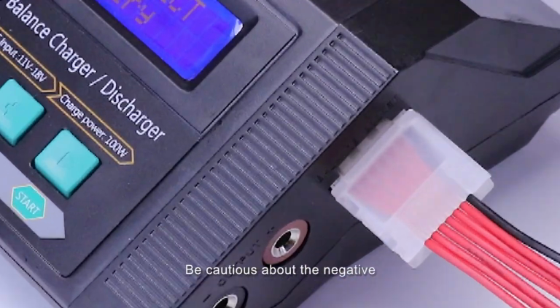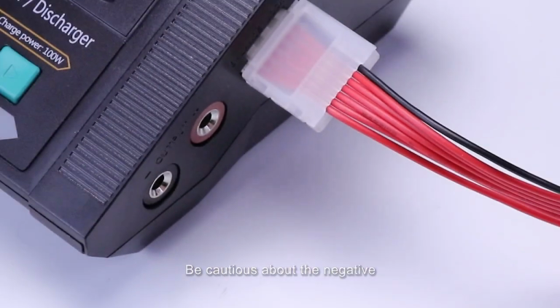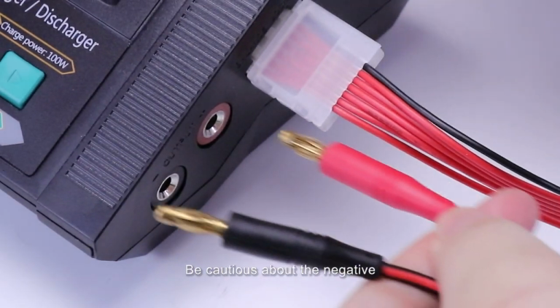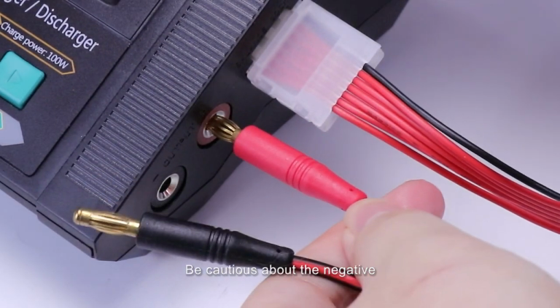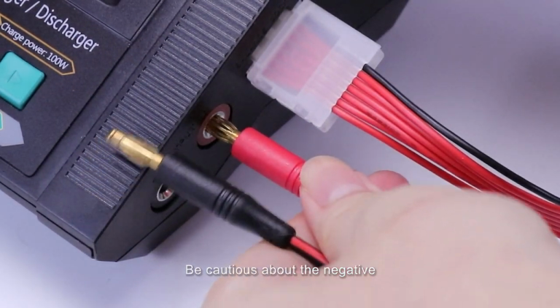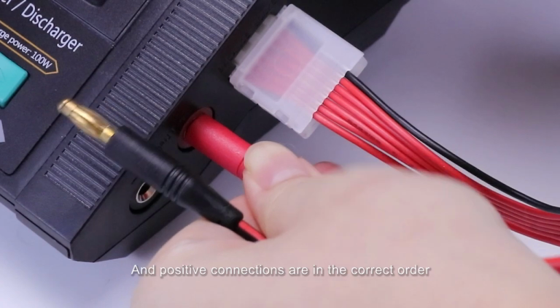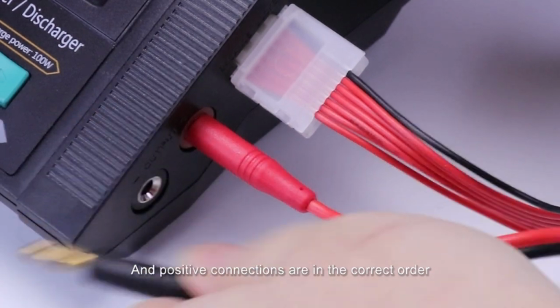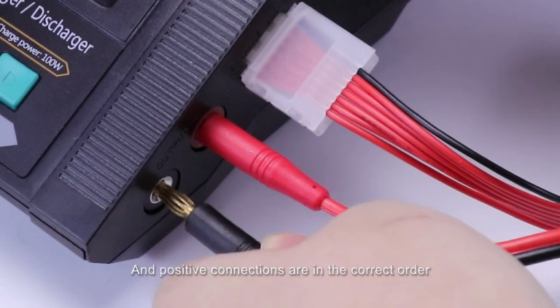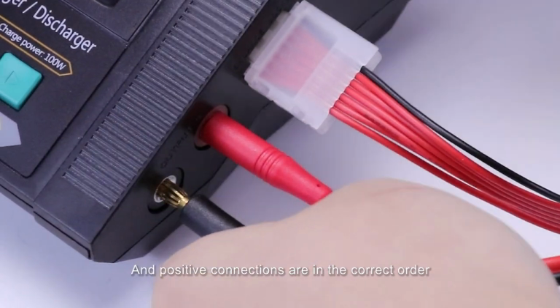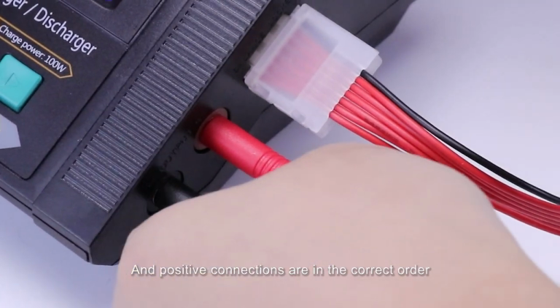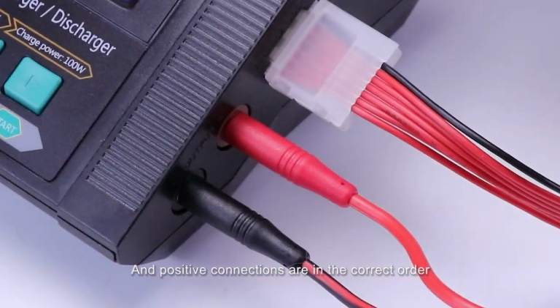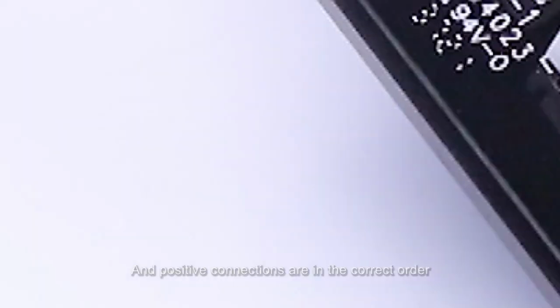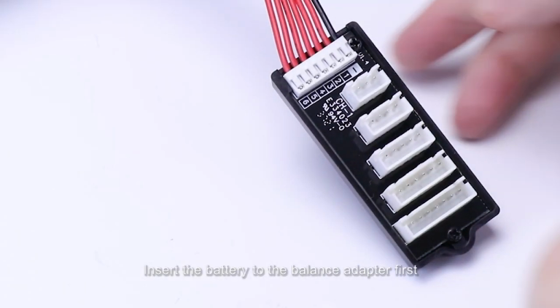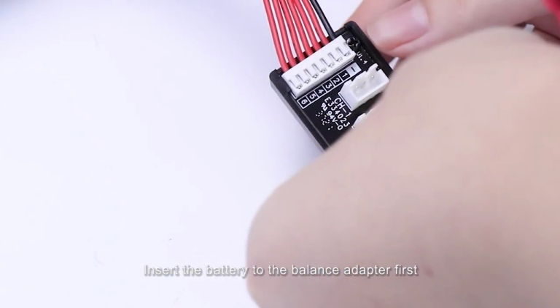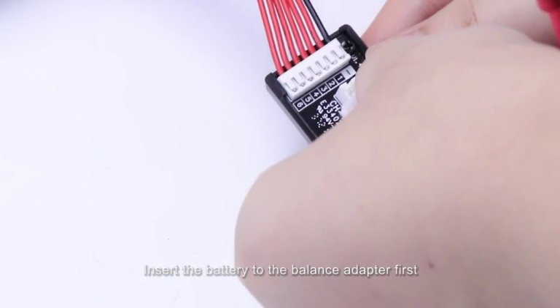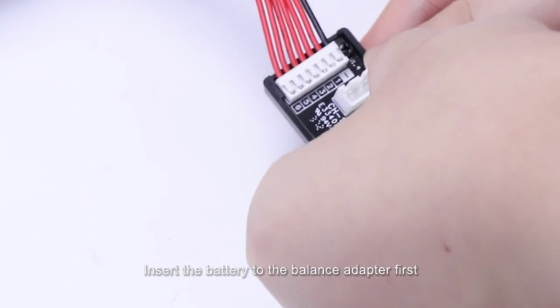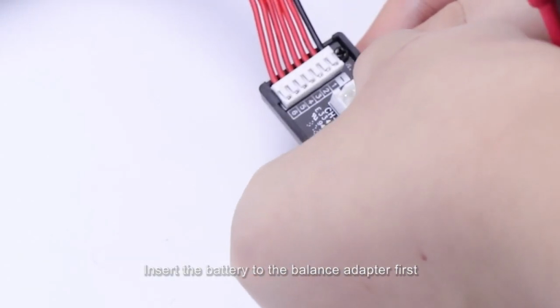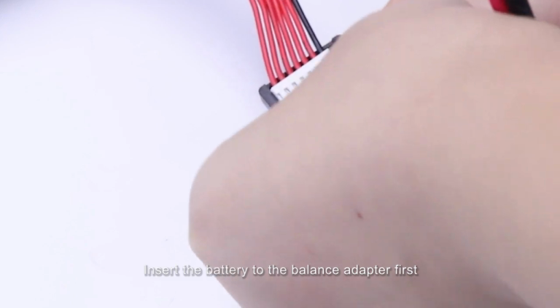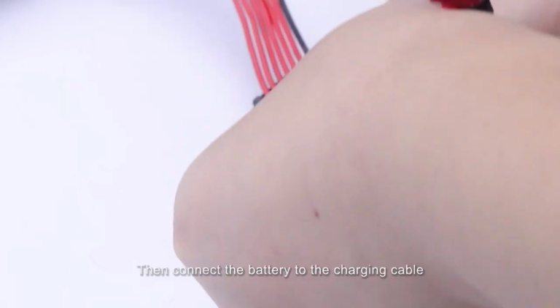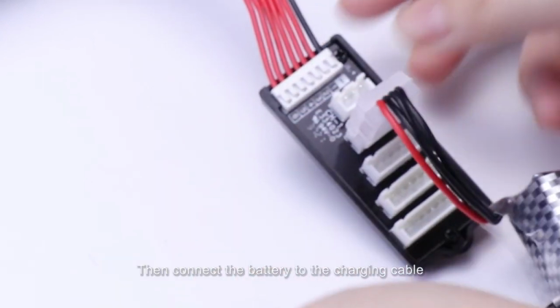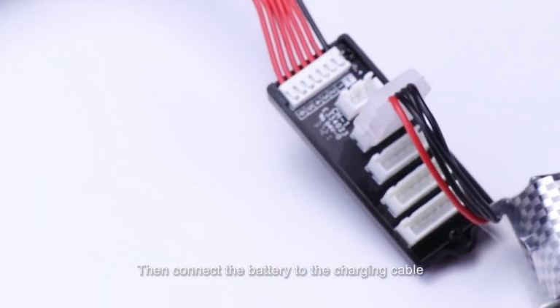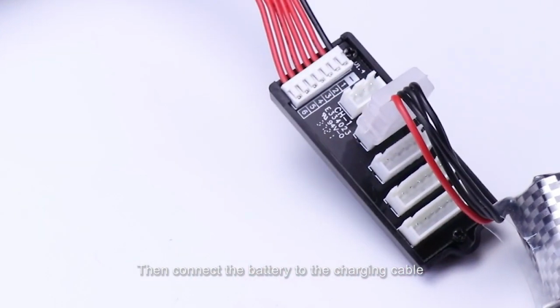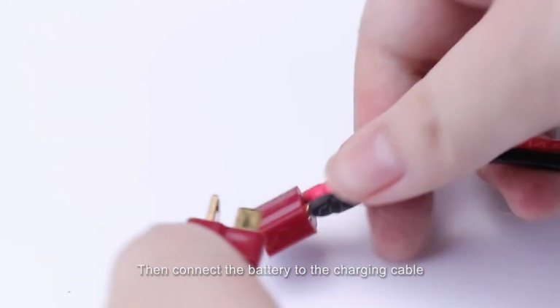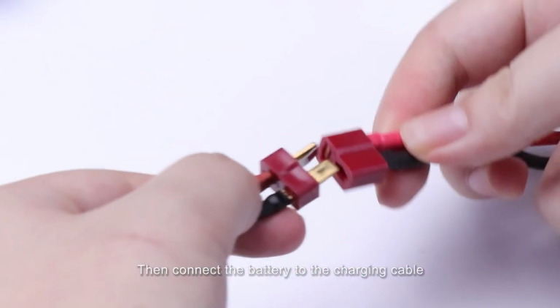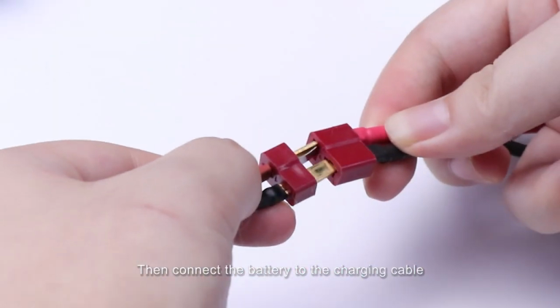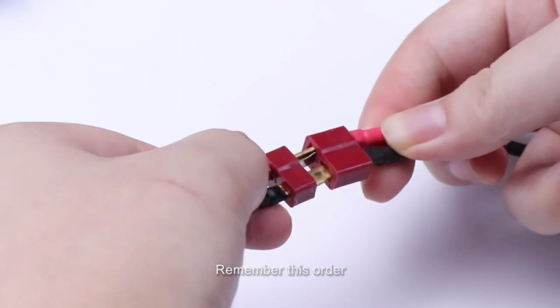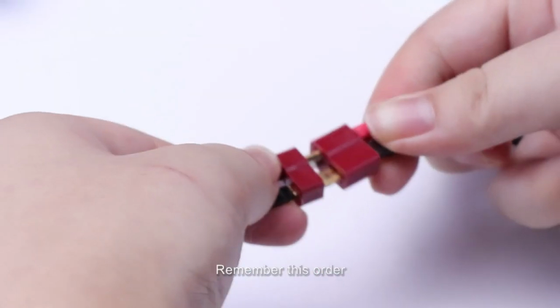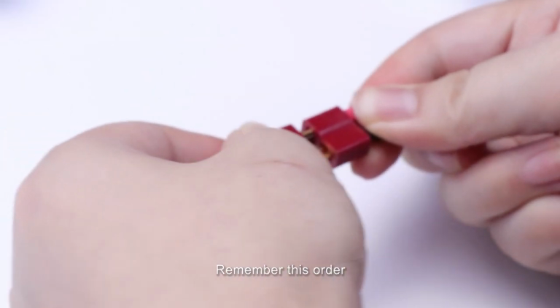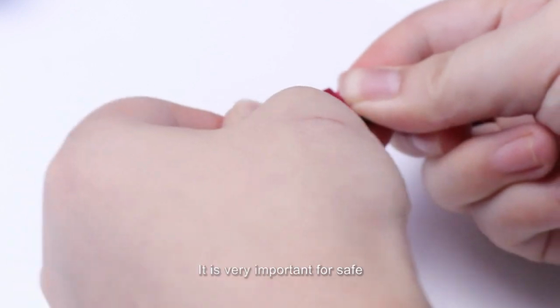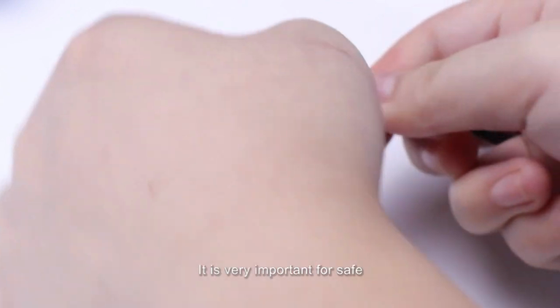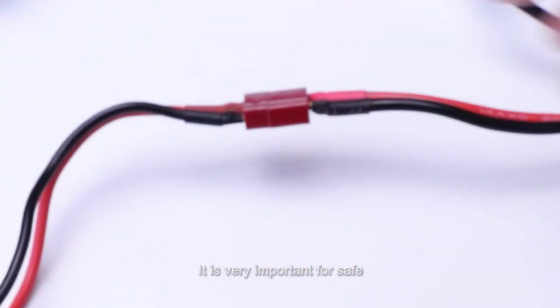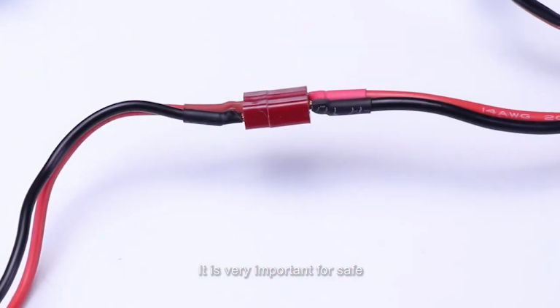Be cautious that the negative and positive connections are in the correct order. Insert the battery to the balanced adapter first, then connect the battery to the charging cable. Remember, this order is very important for safety.